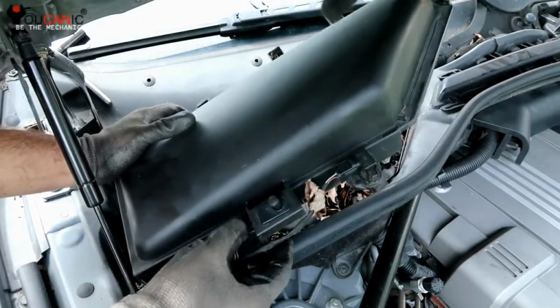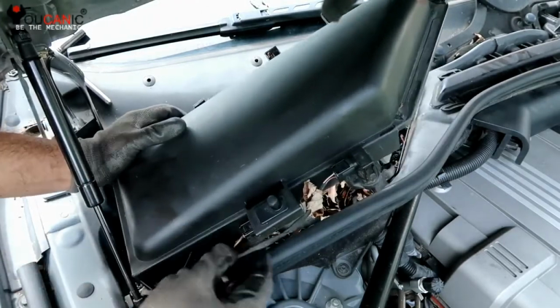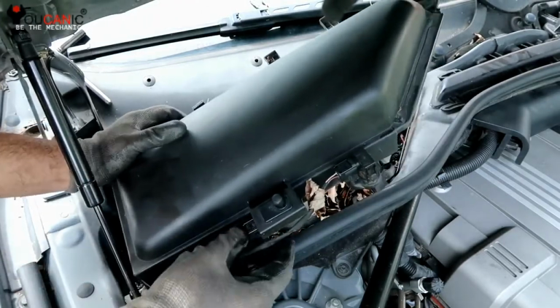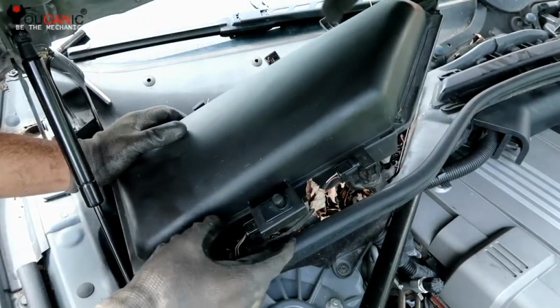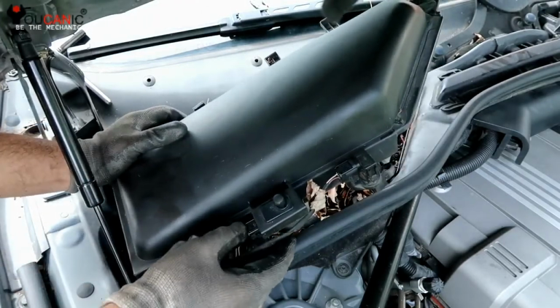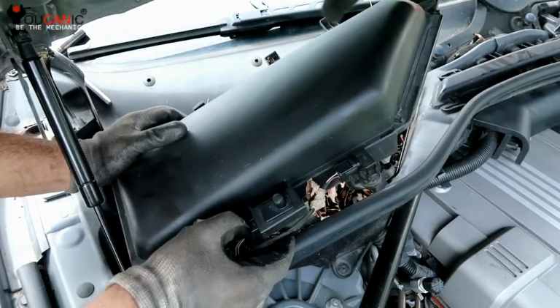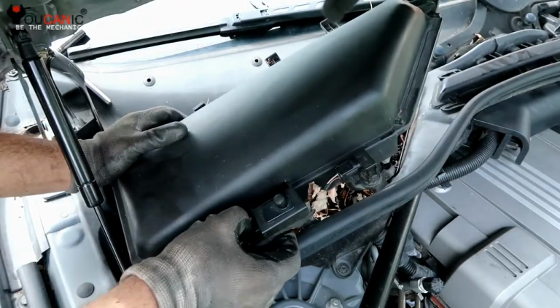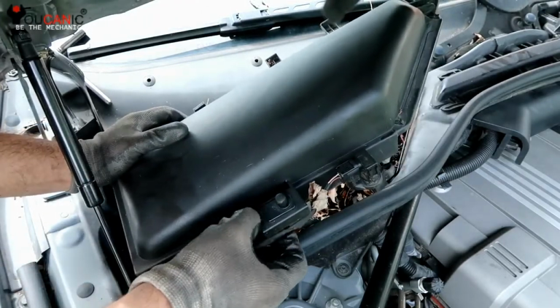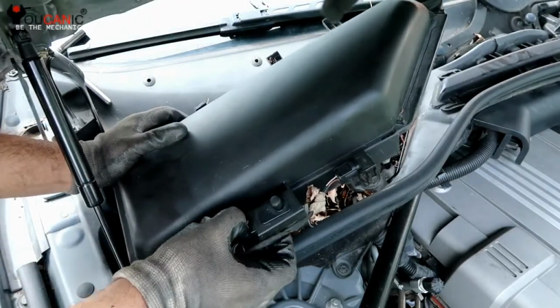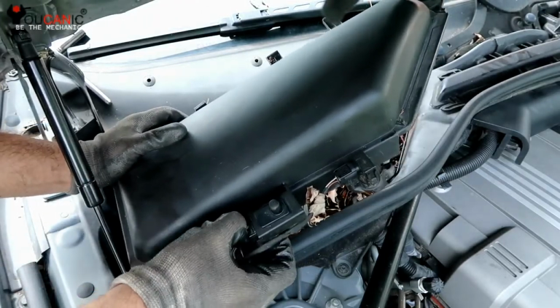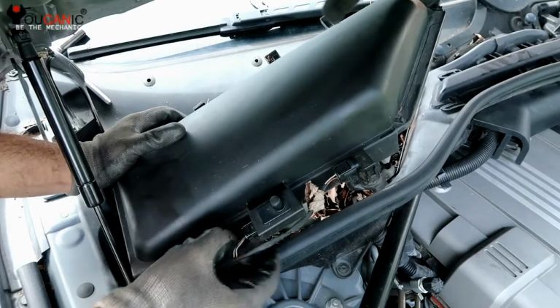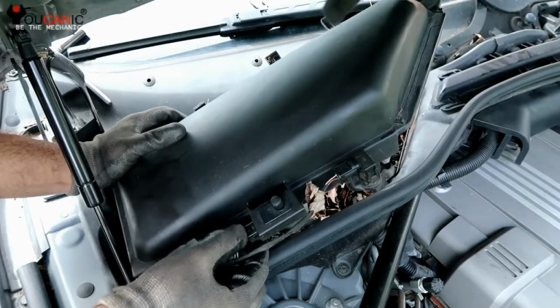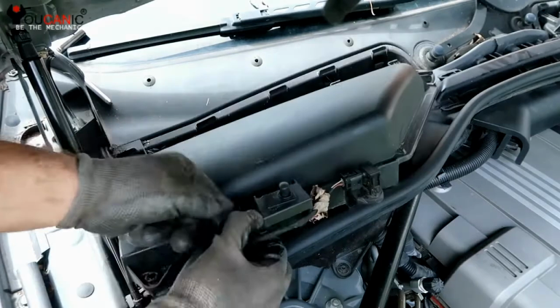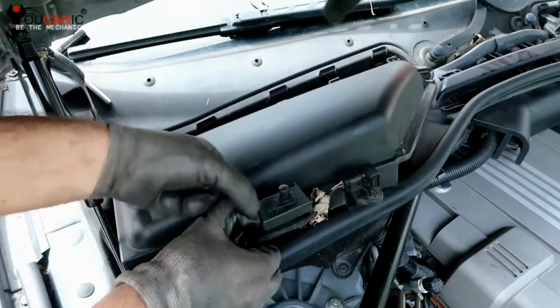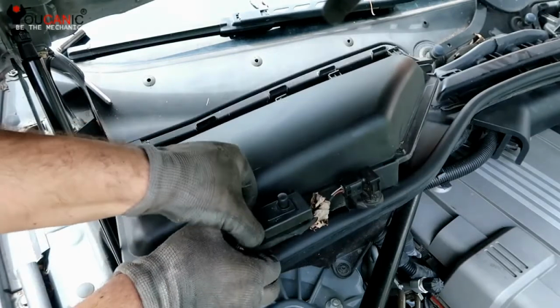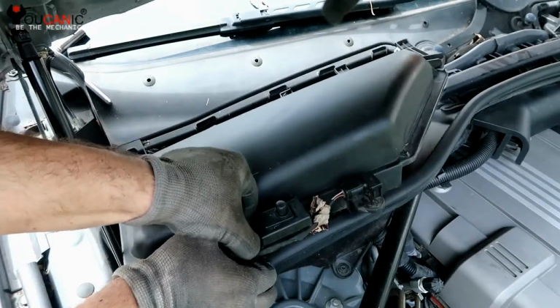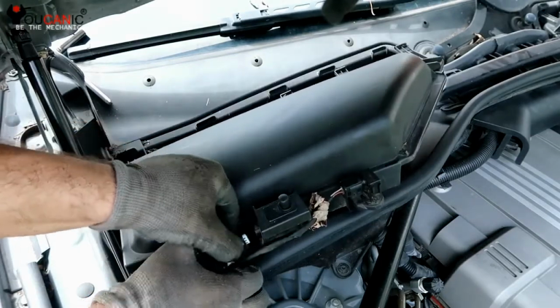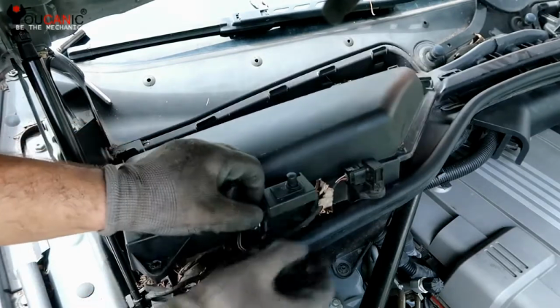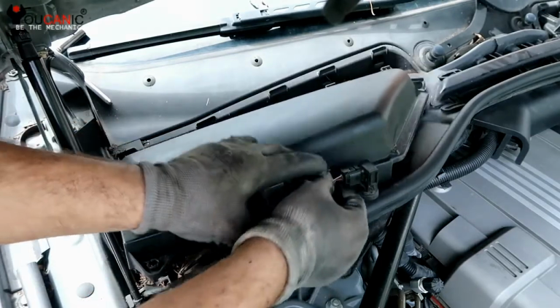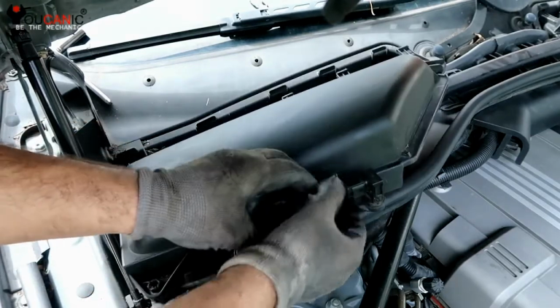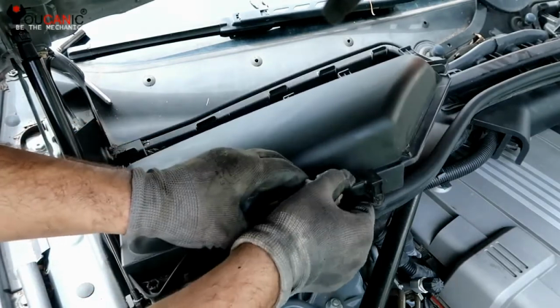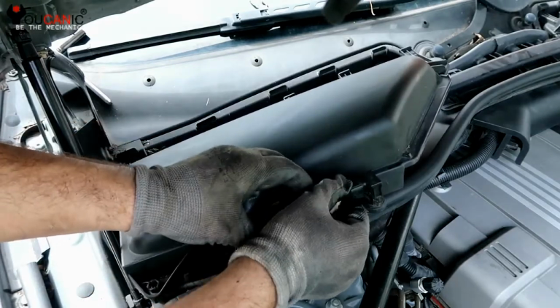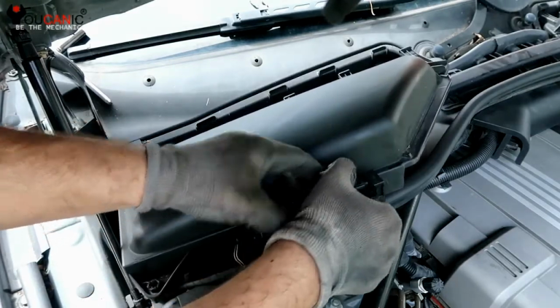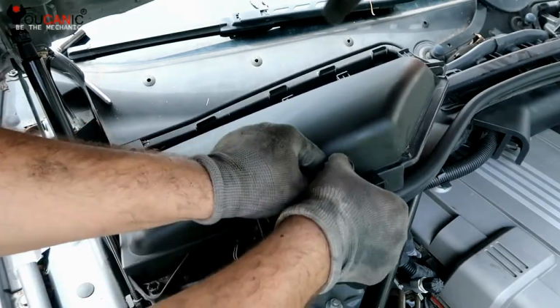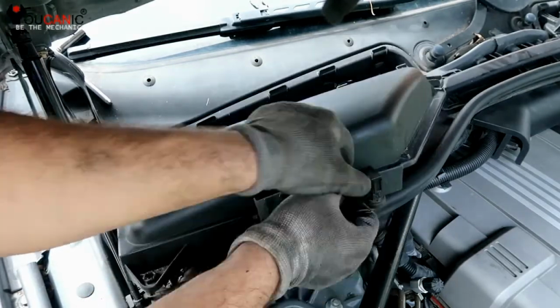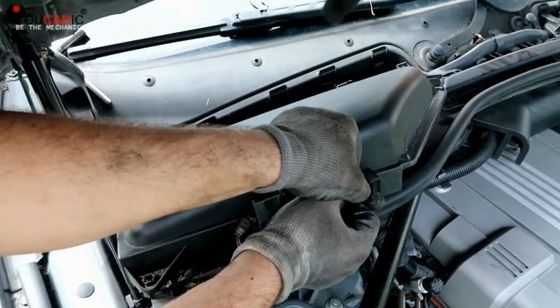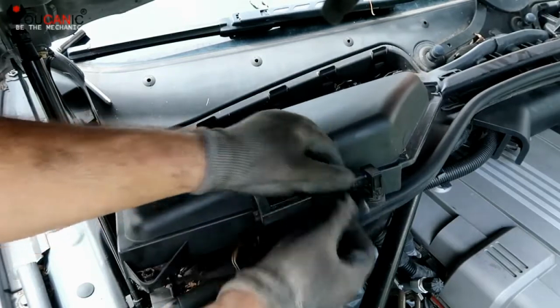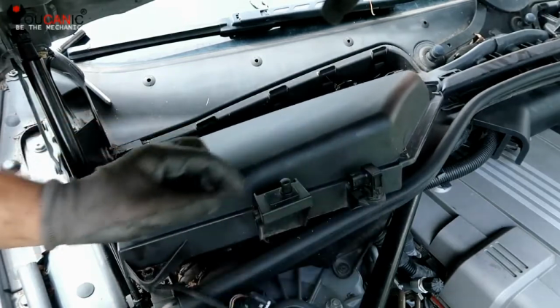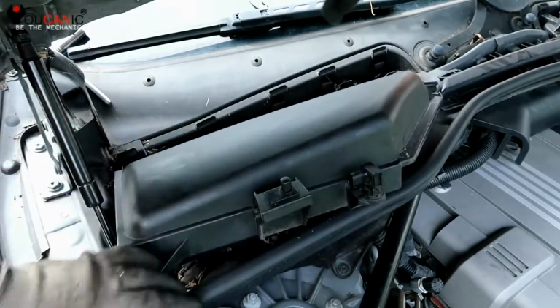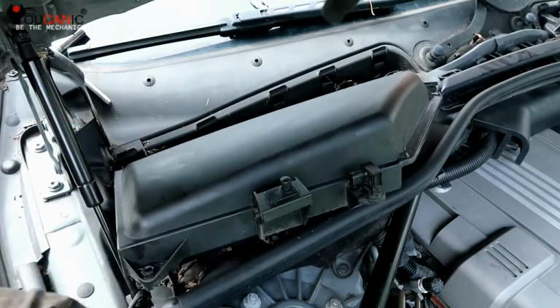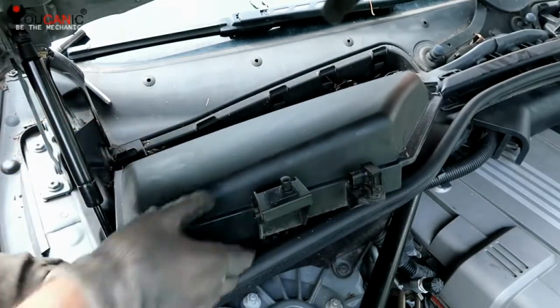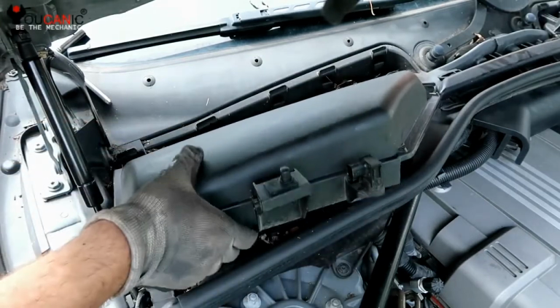To remove the switch, you either need to remove the housing for the cabin air filter as shown here. On some models, you can remove the switch without removing anything else from the car.